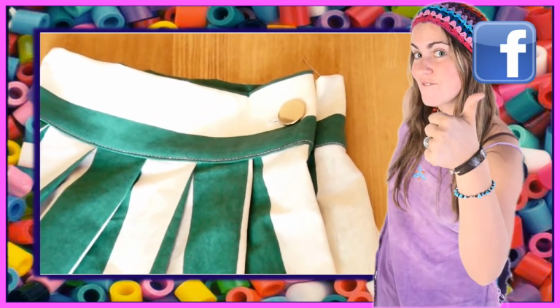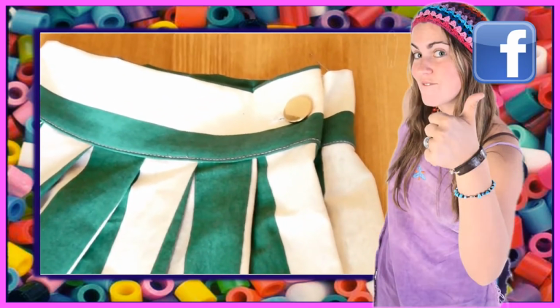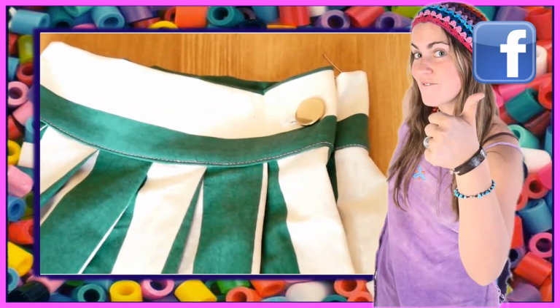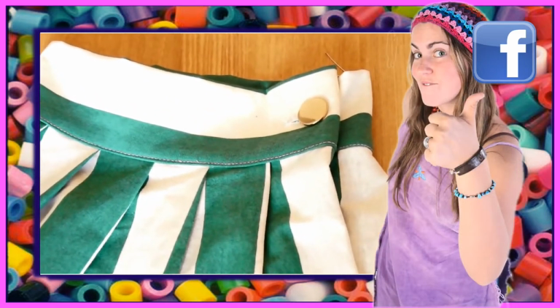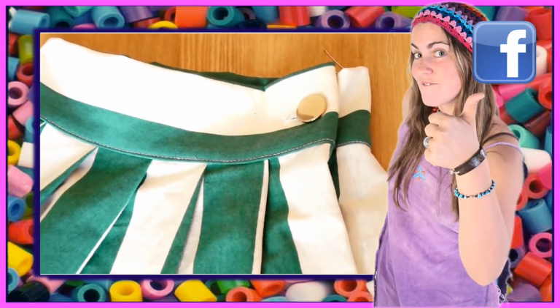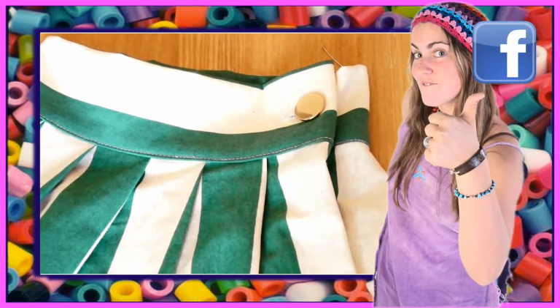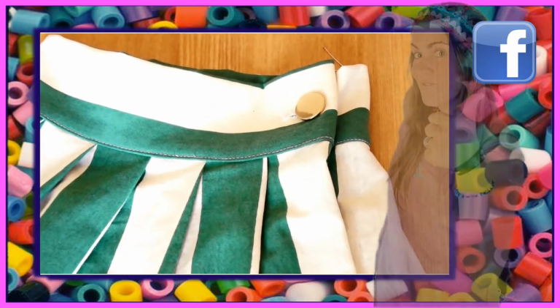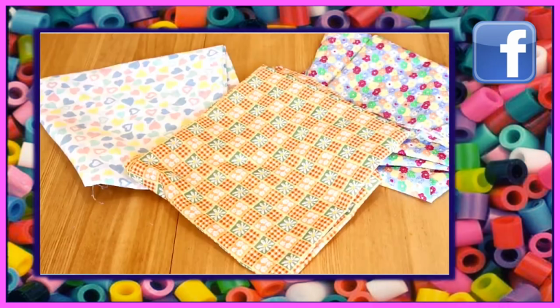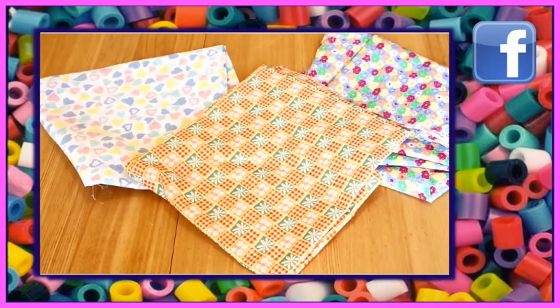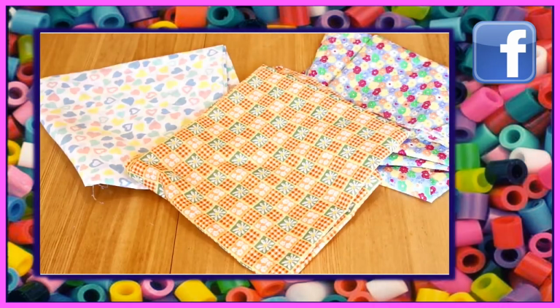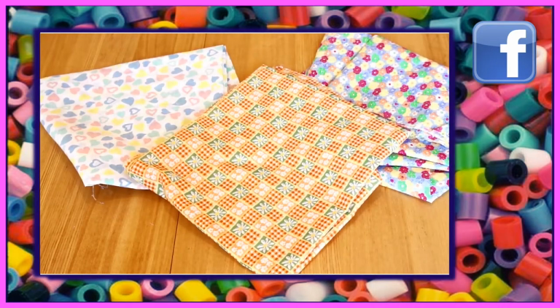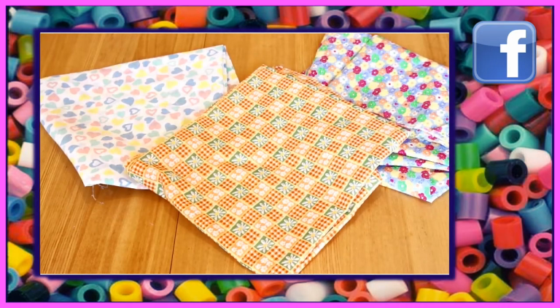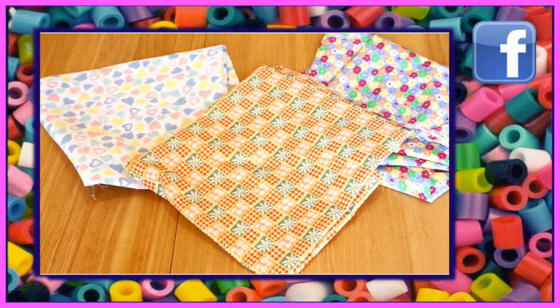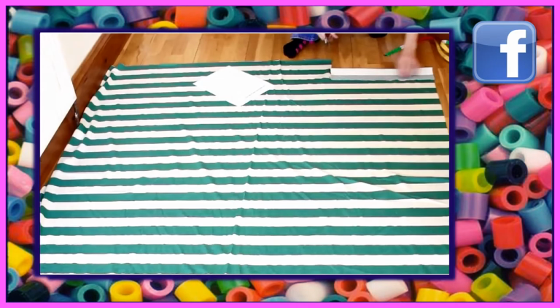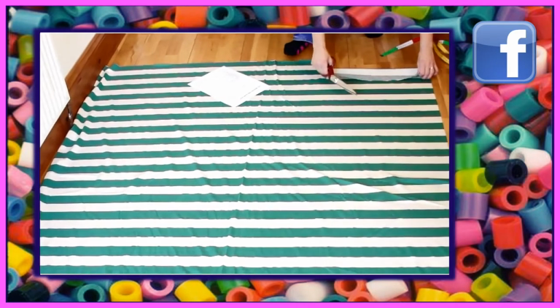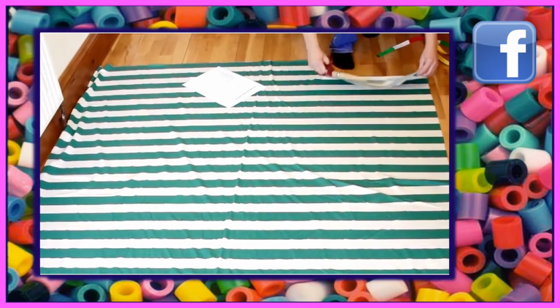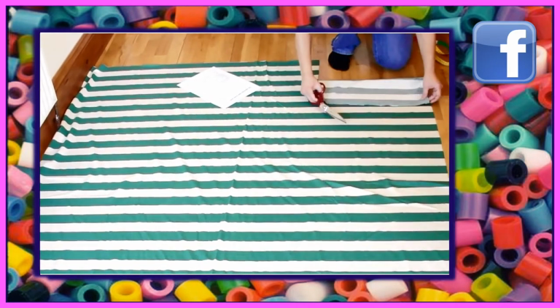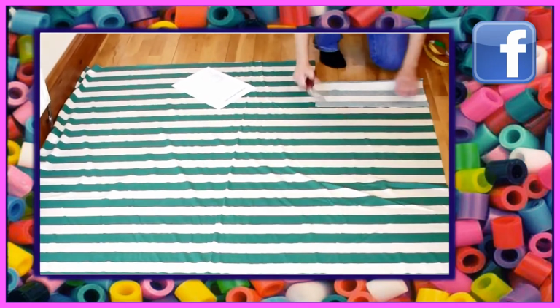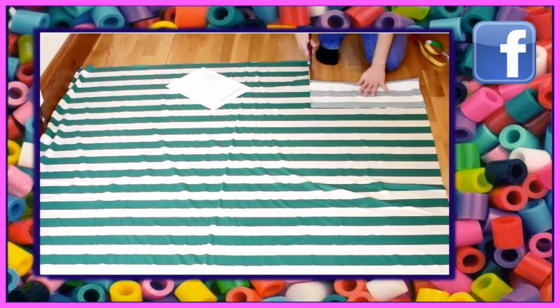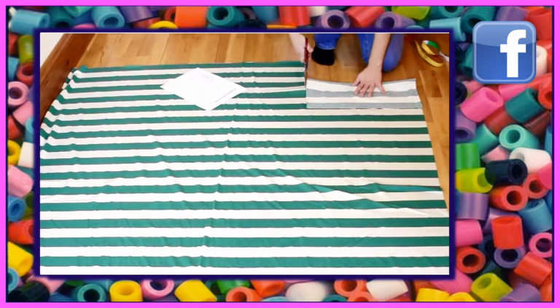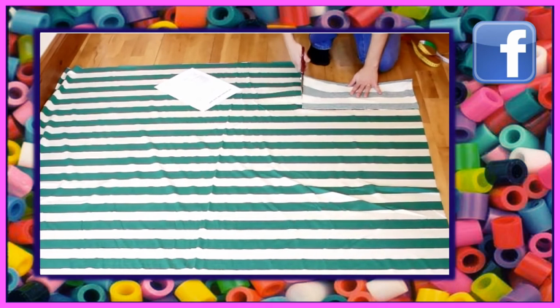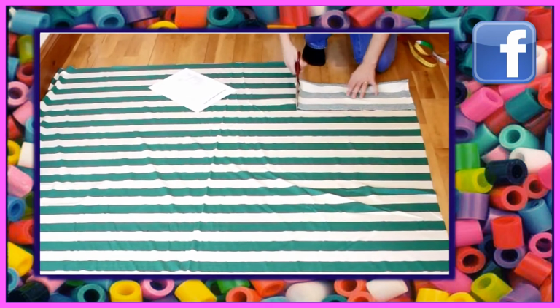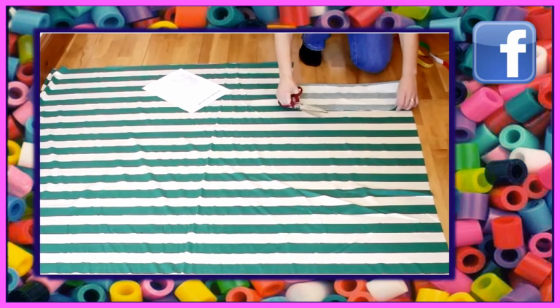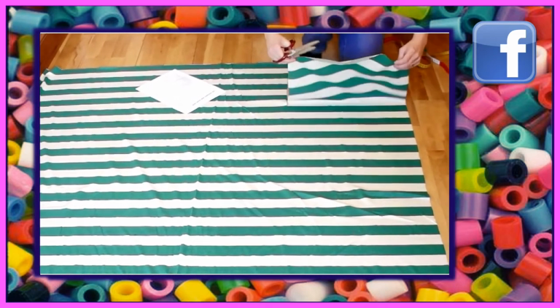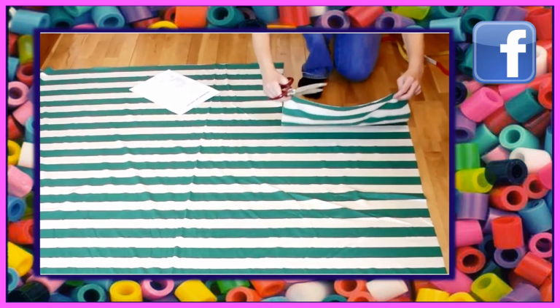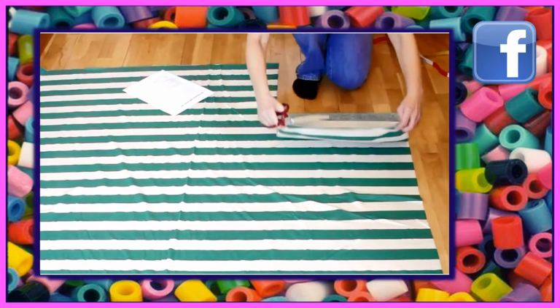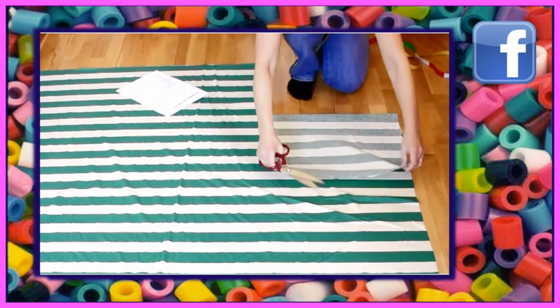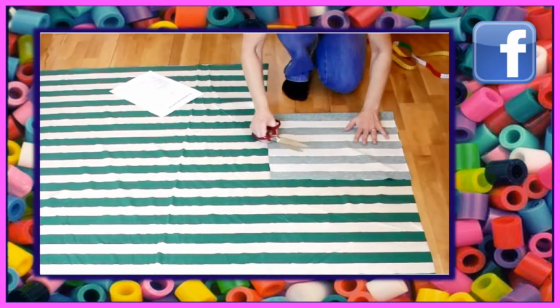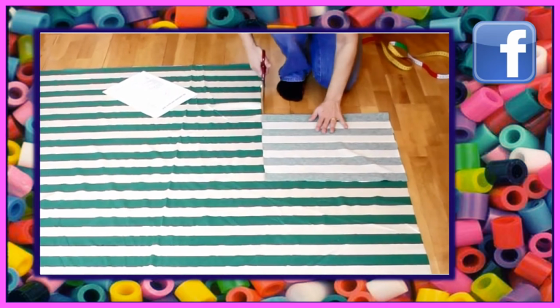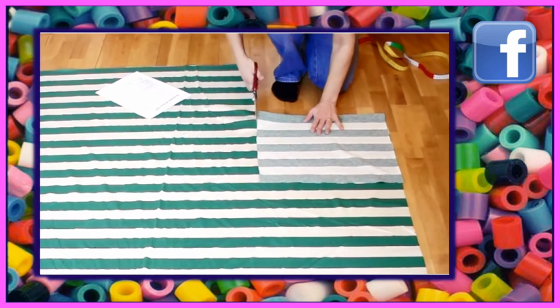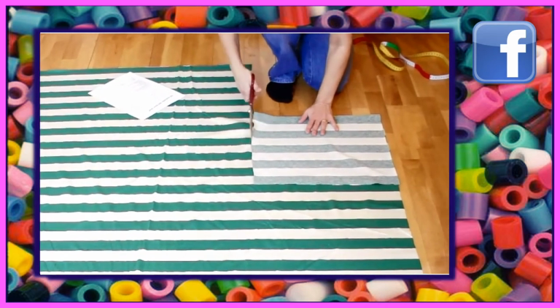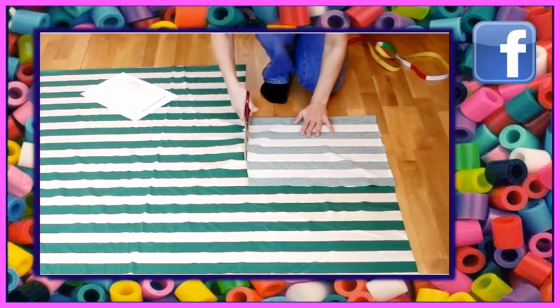A couple of weeks ago we created this amazing one-seam skirt. We used some cotton fabric but you can use any fabric you like really. On the sample that I made at home — so you can see my floor here — I have been using jersey.